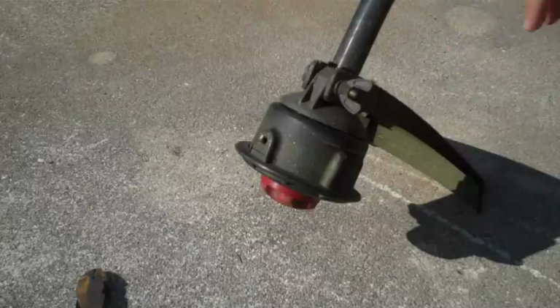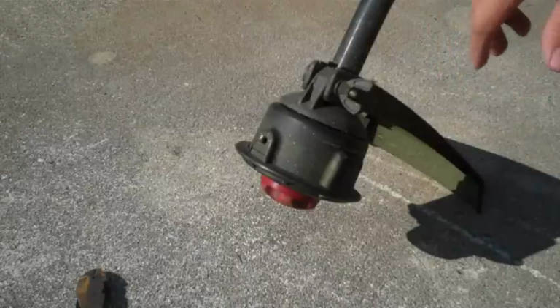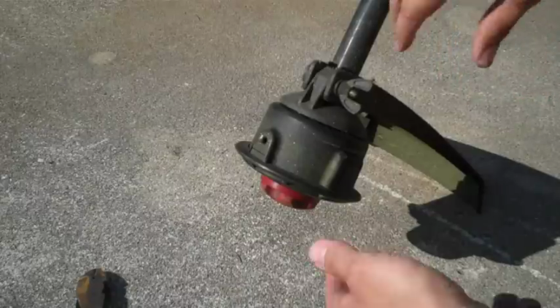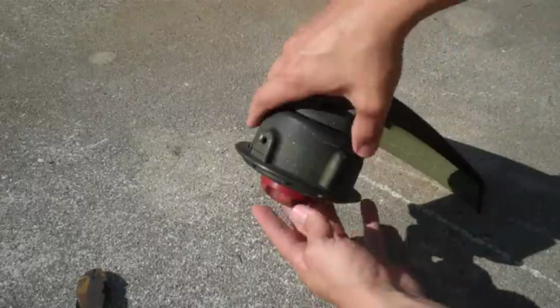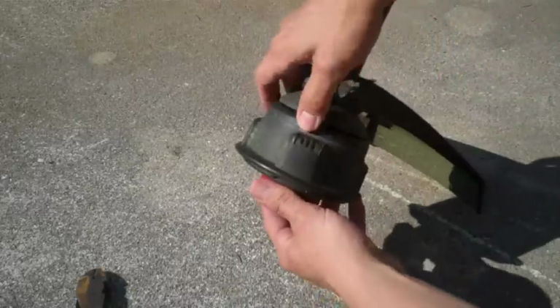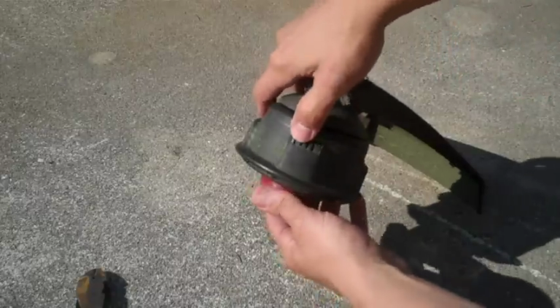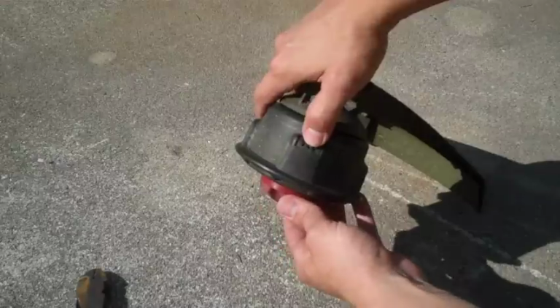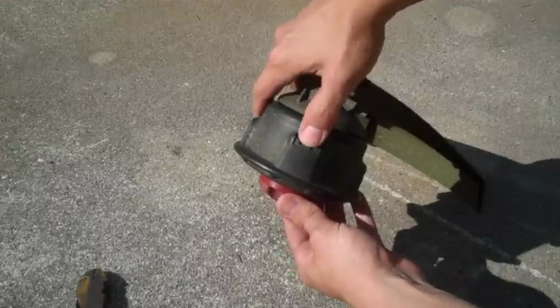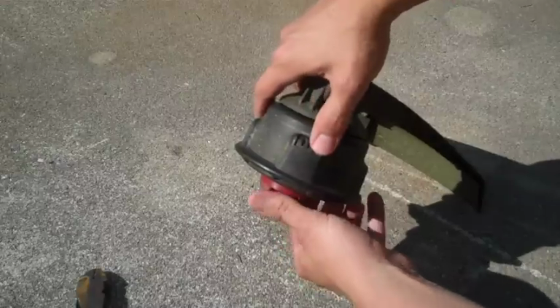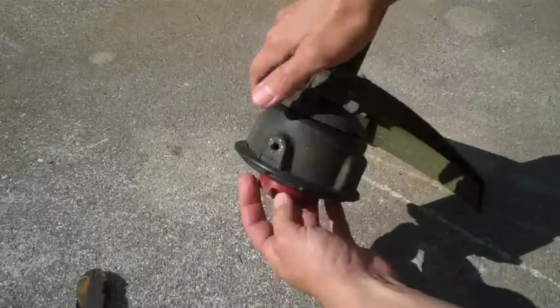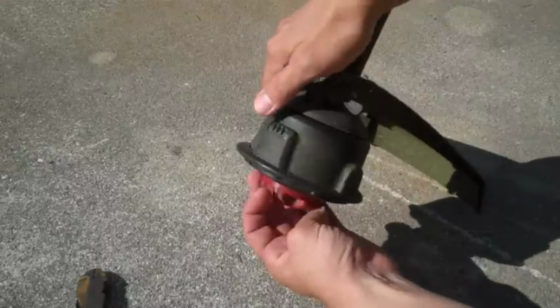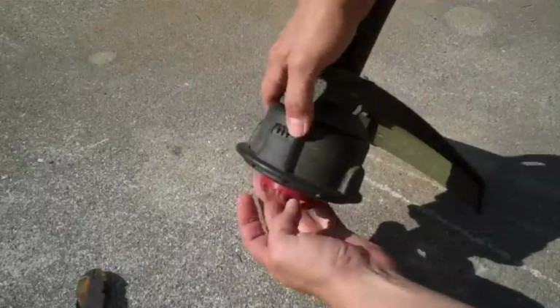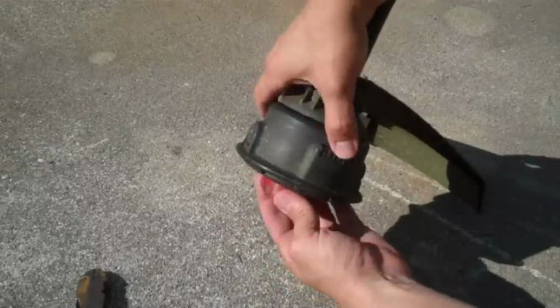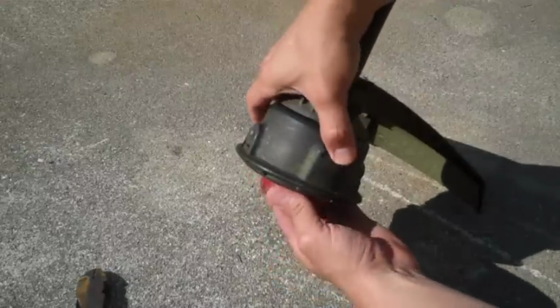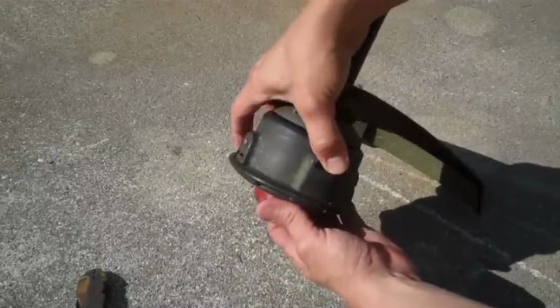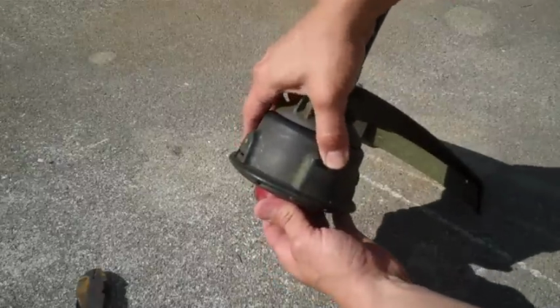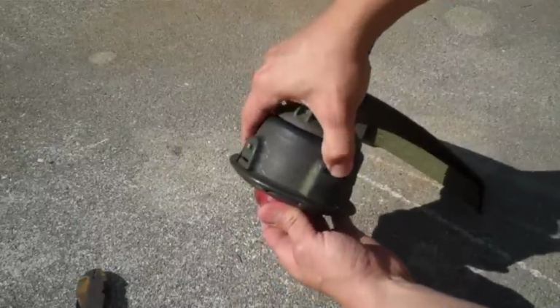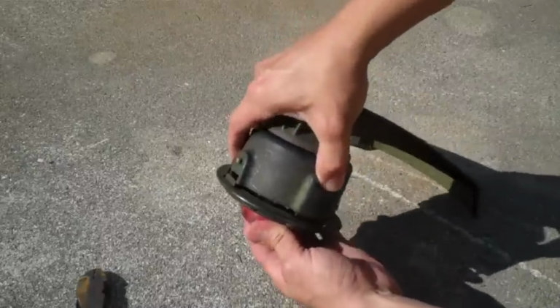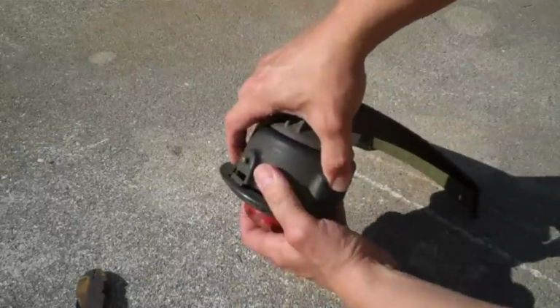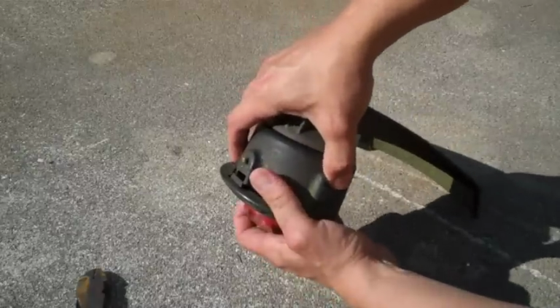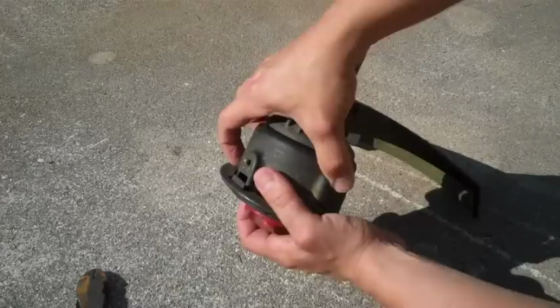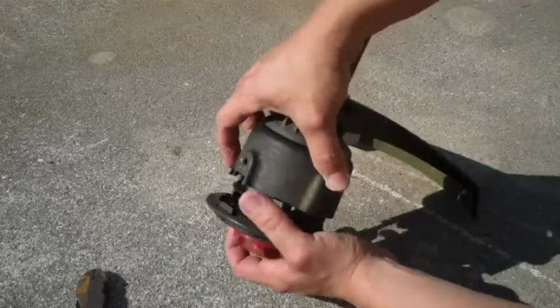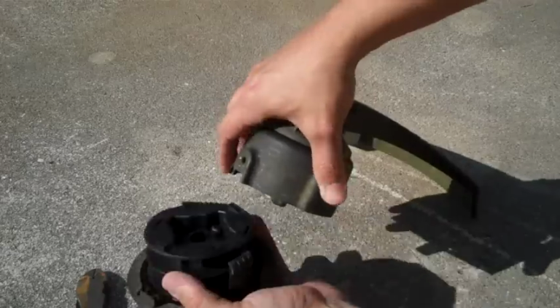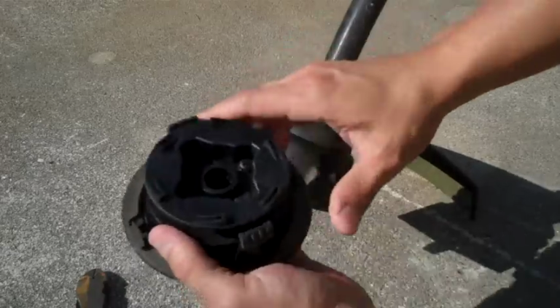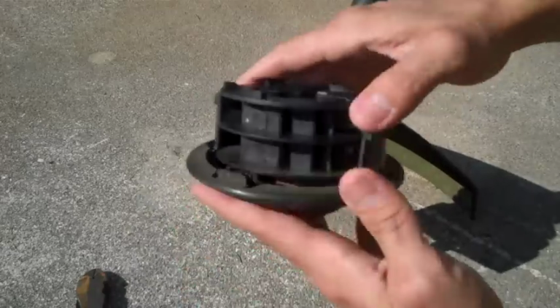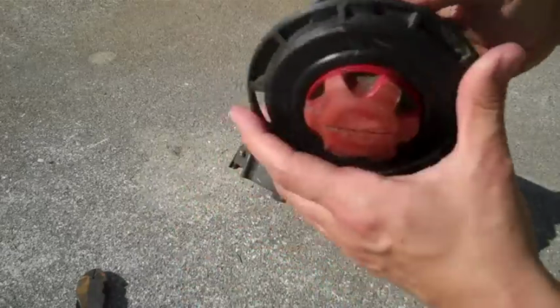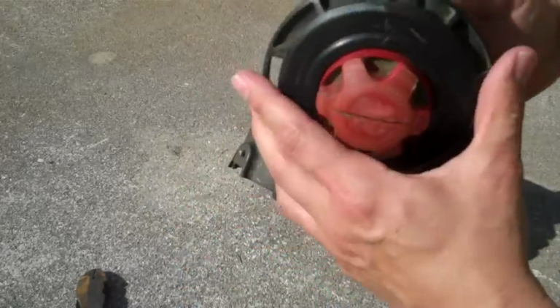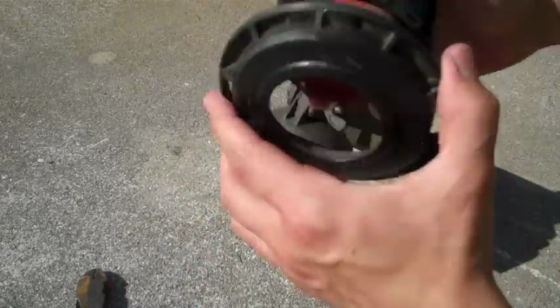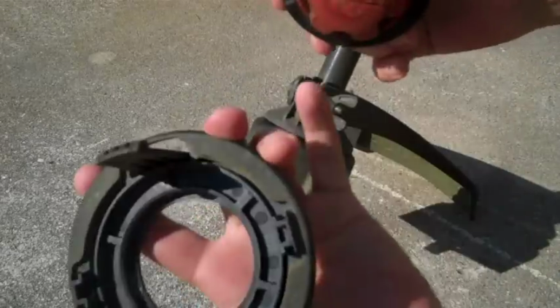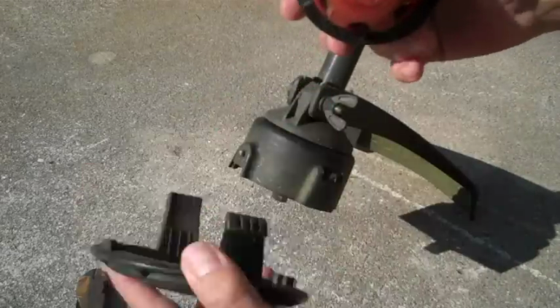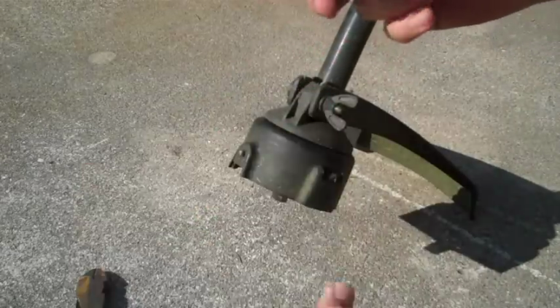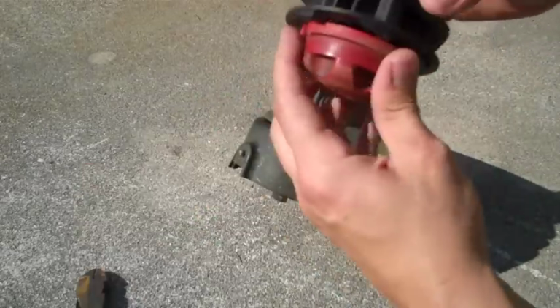The way you're going to do this is there are two tabs on the side — one here, one here. You're going to push those two in, pull the entire unit out, and then remove this piece here.